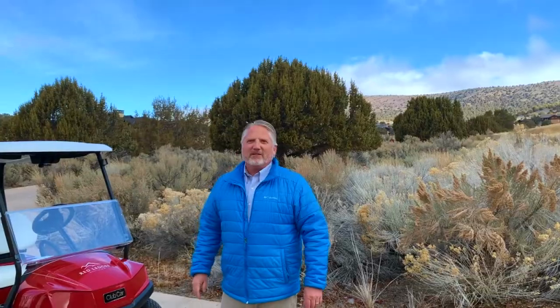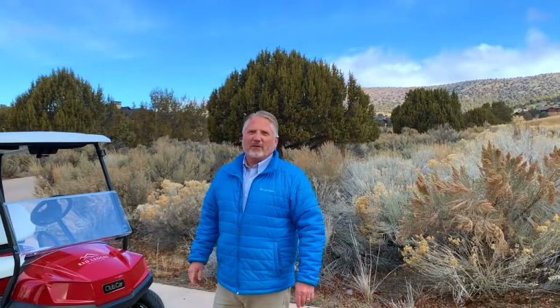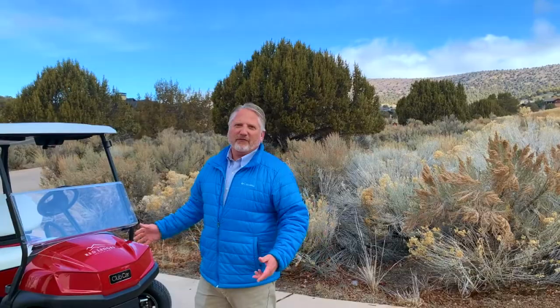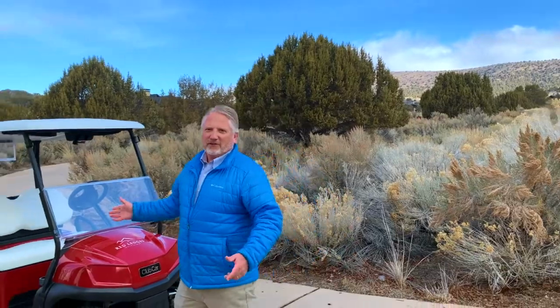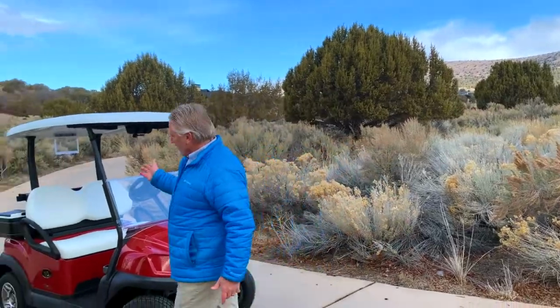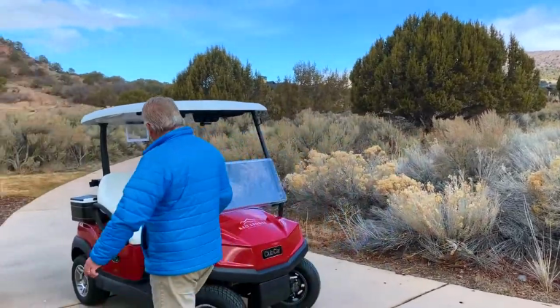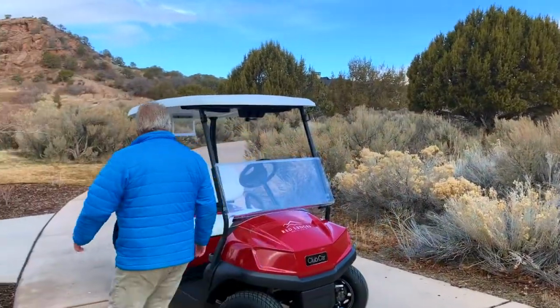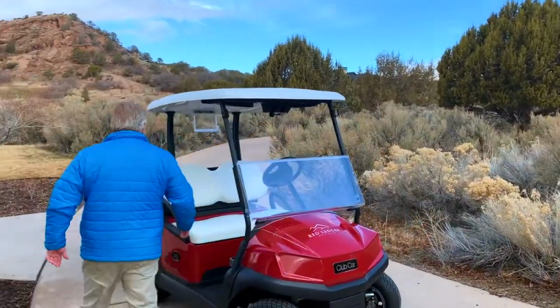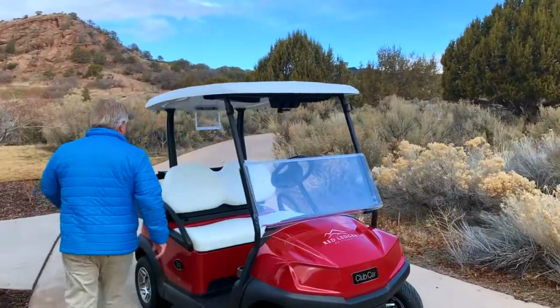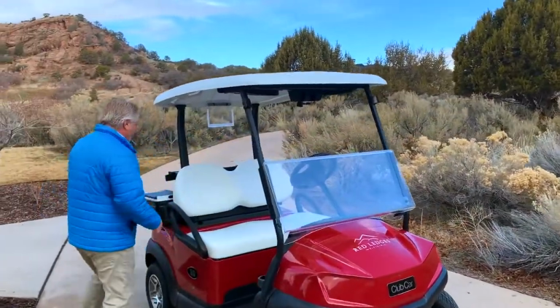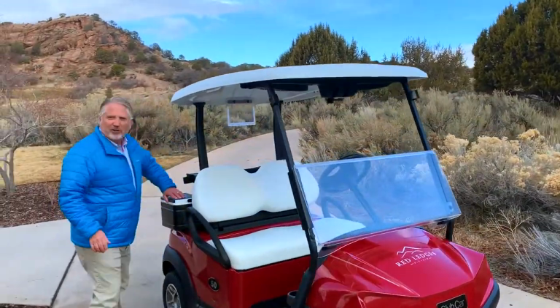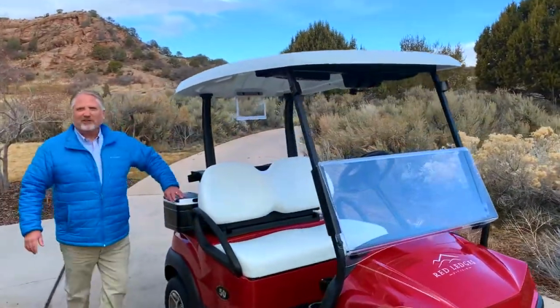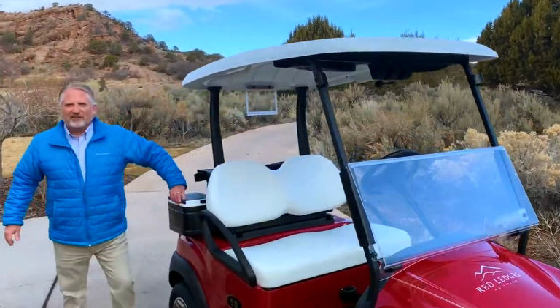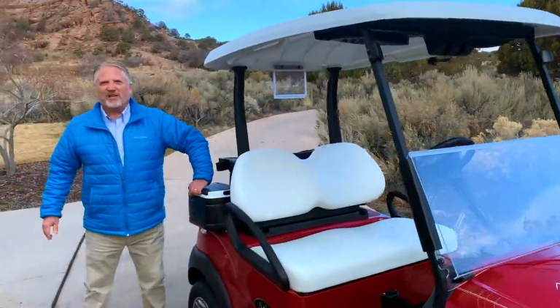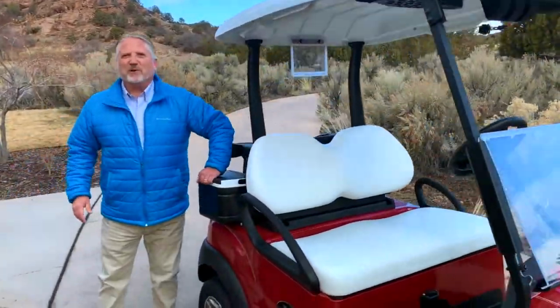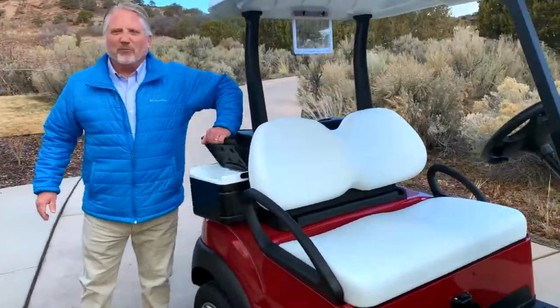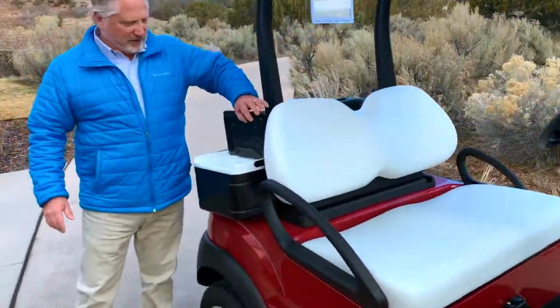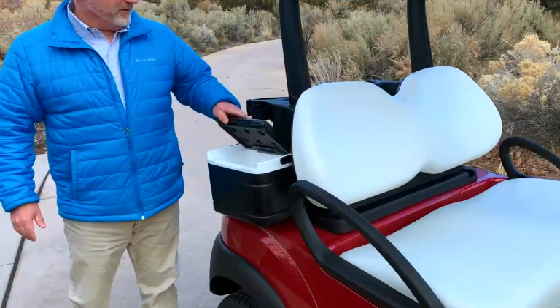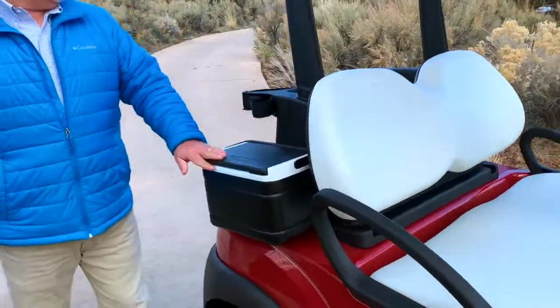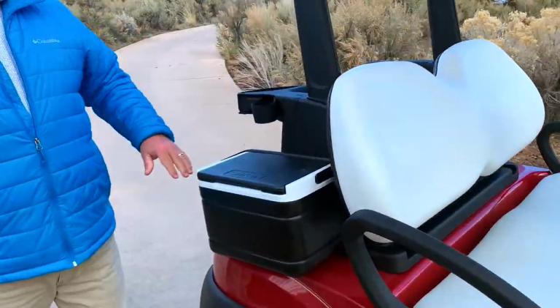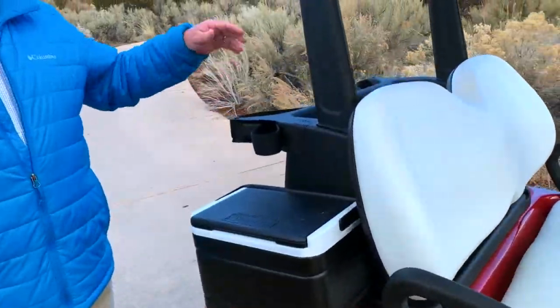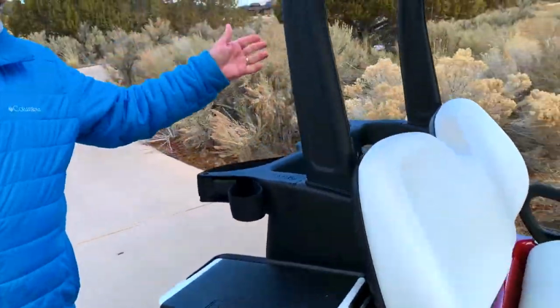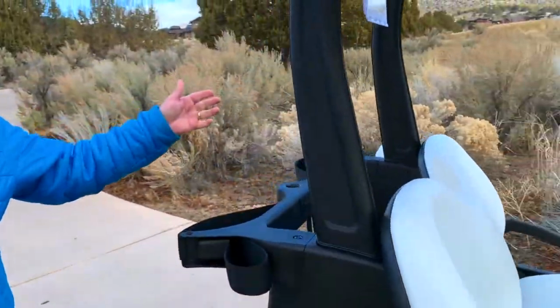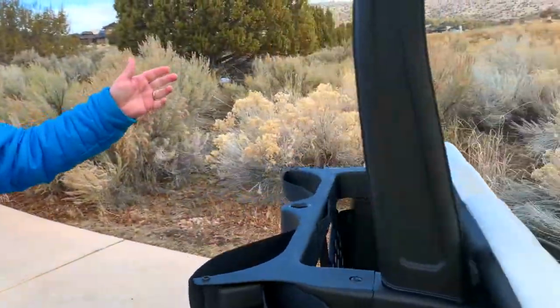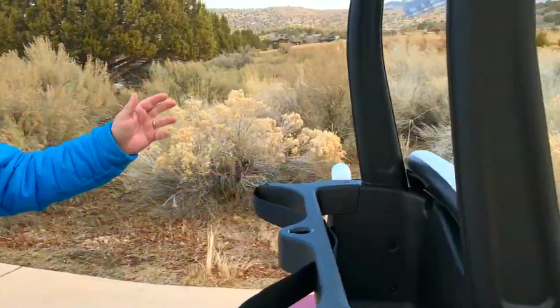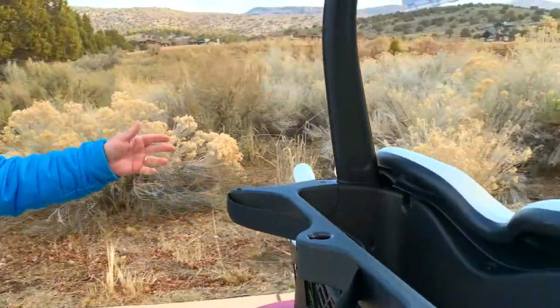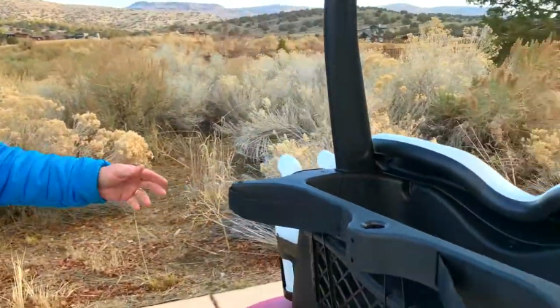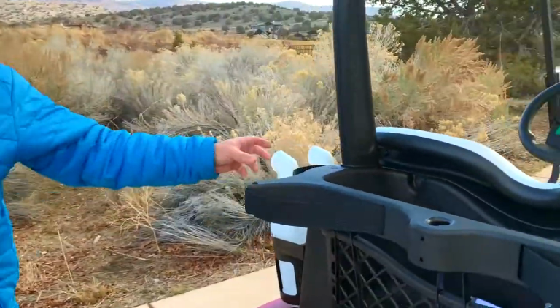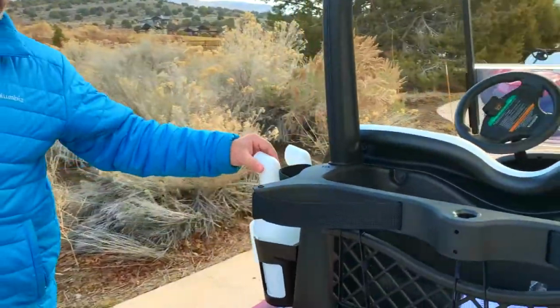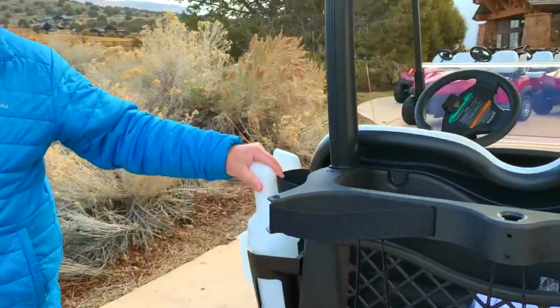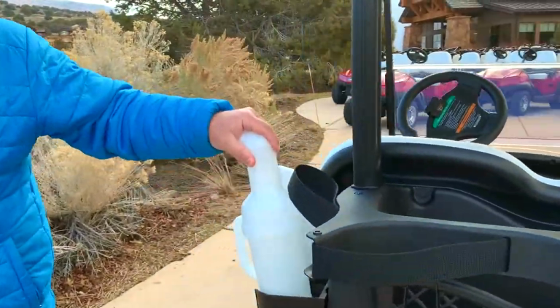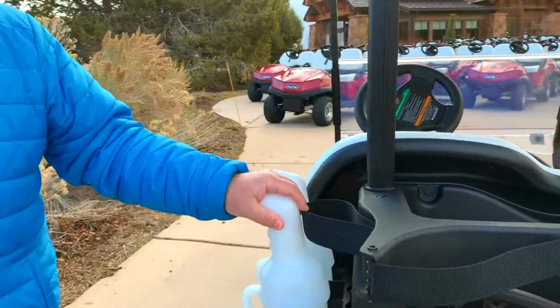Some of the other features: still got the cooler, which is nice — put your cold beverages in. Sand bottle holders on the other side of the cart, so we'll be able to fill divots with sand and seed.